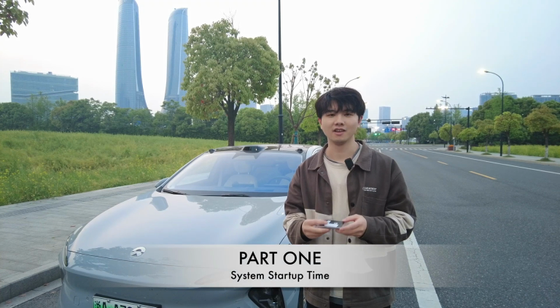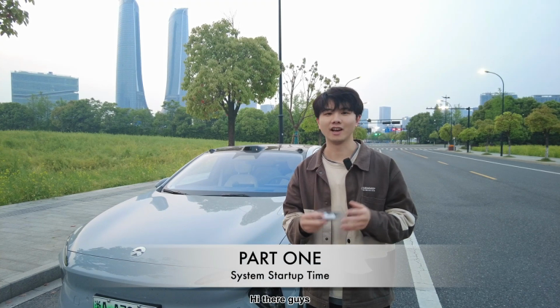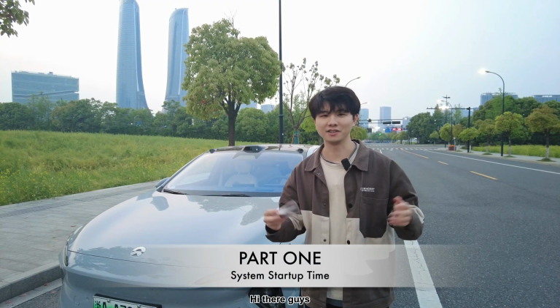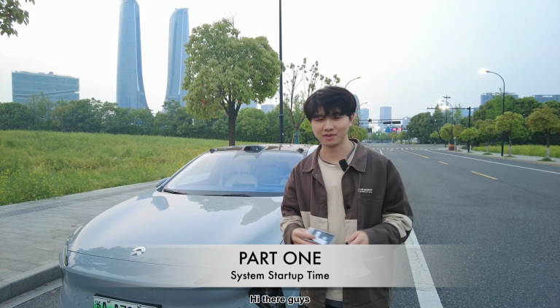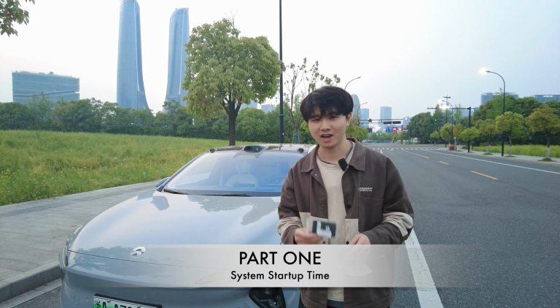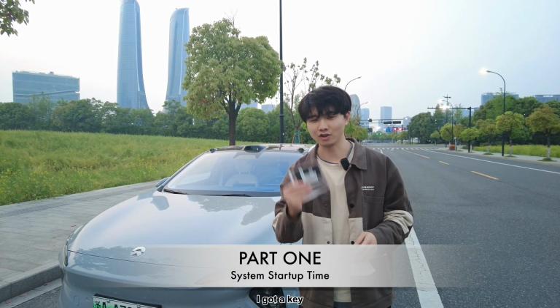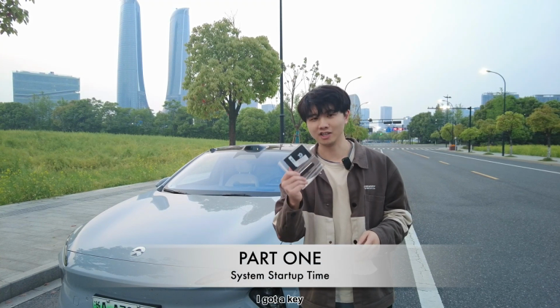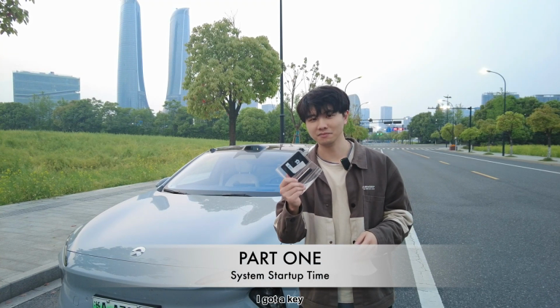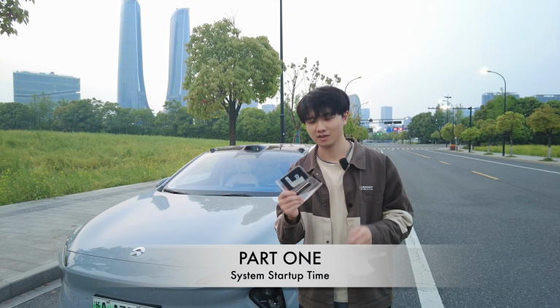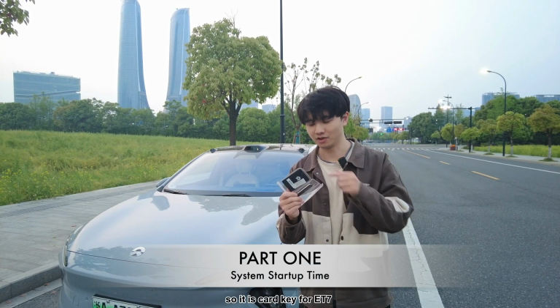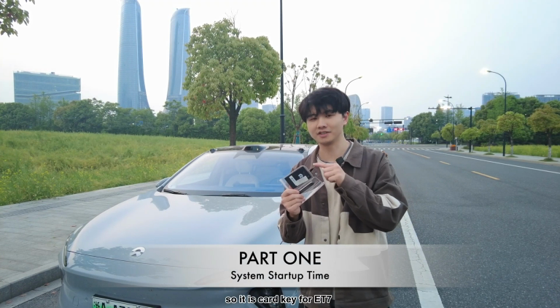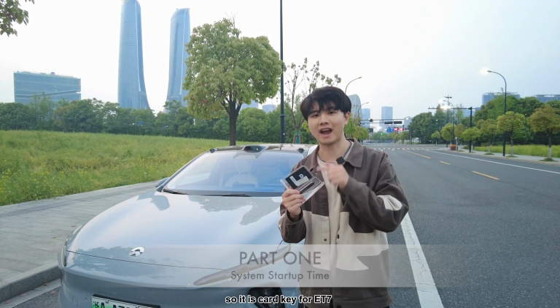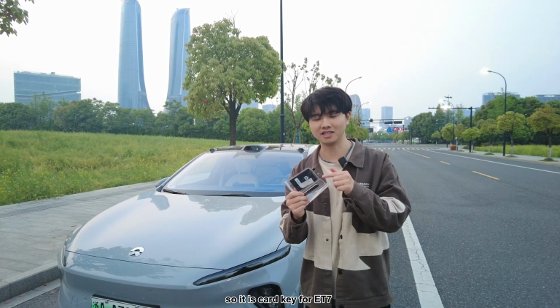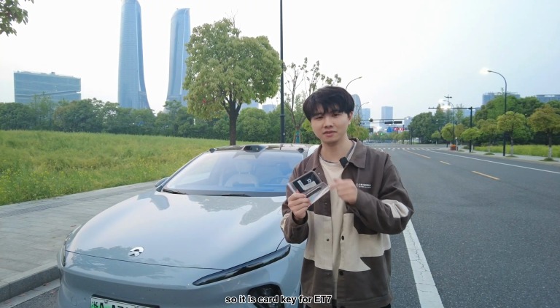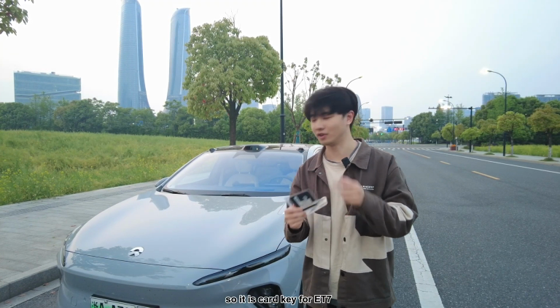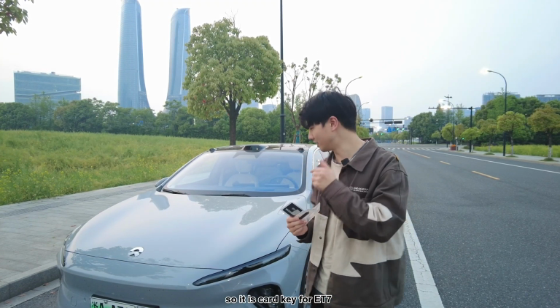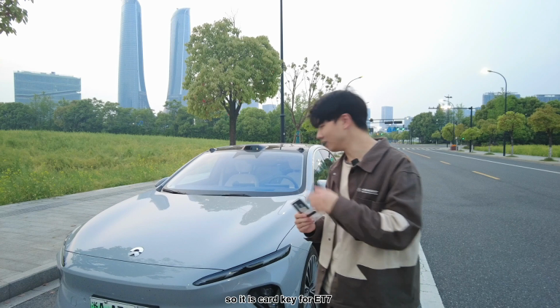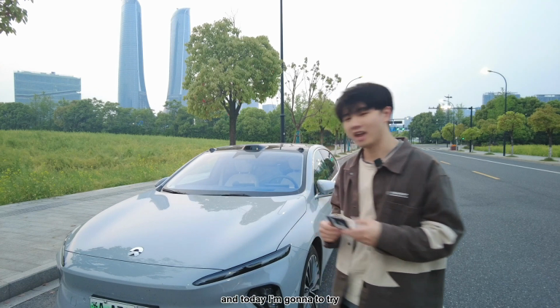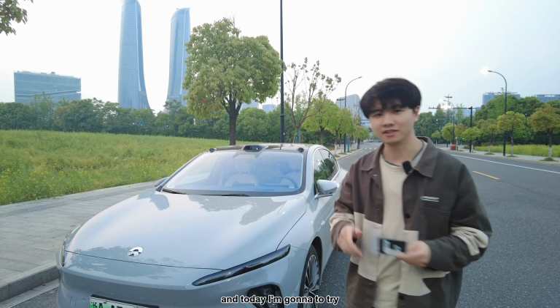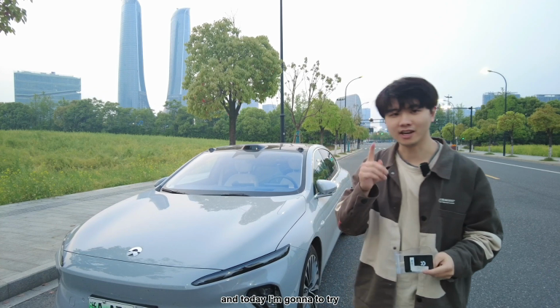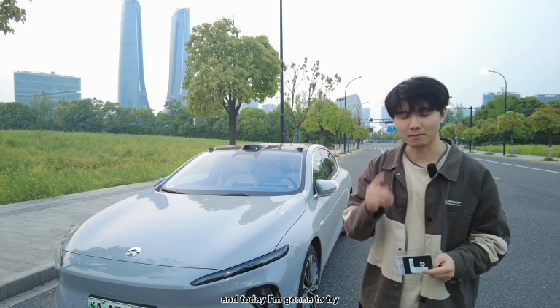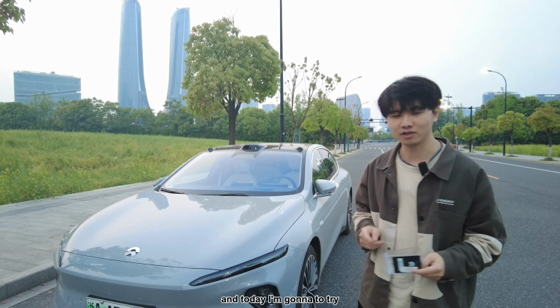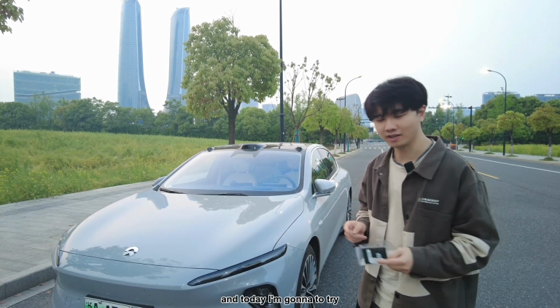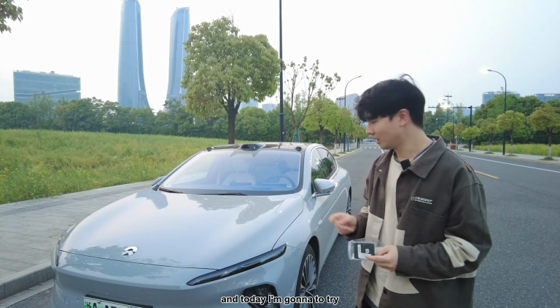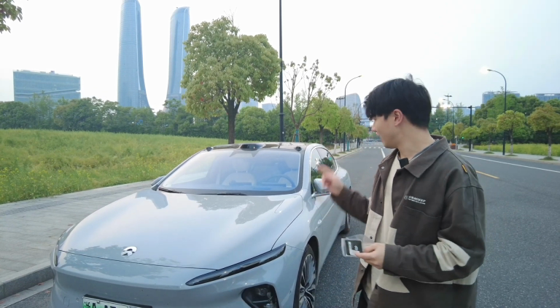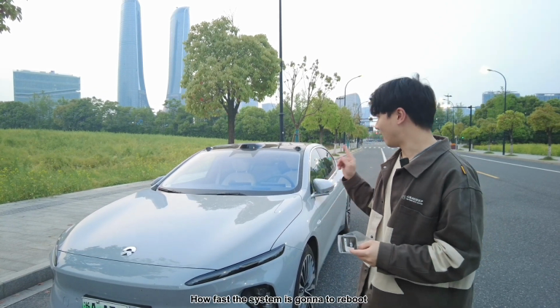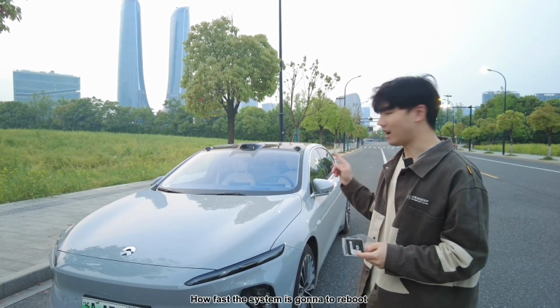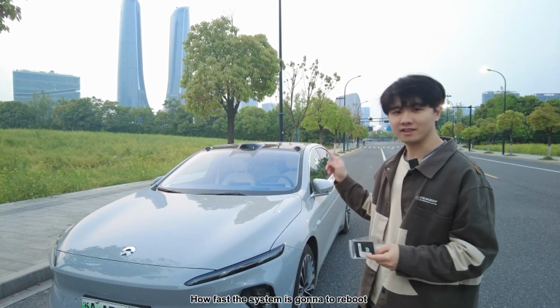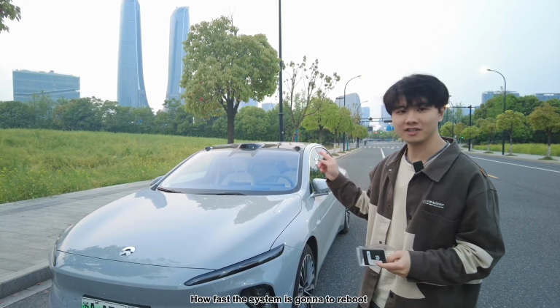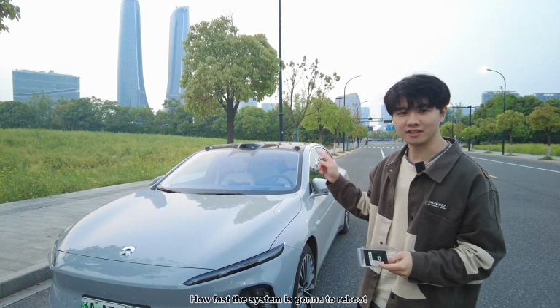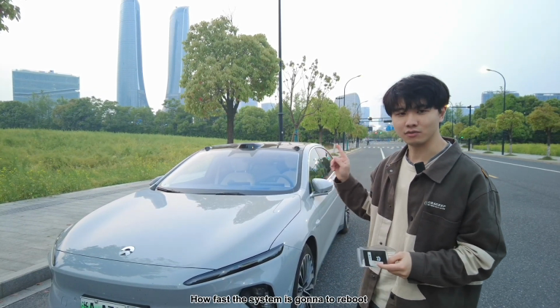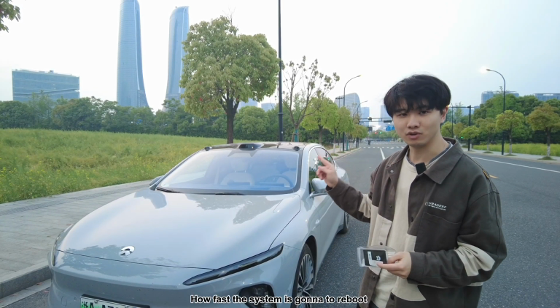Hello guys, I got a key — it's a car key for the 87. Today I'm going to try how far the system is going to reboot.